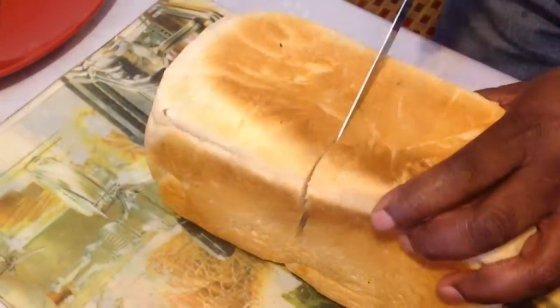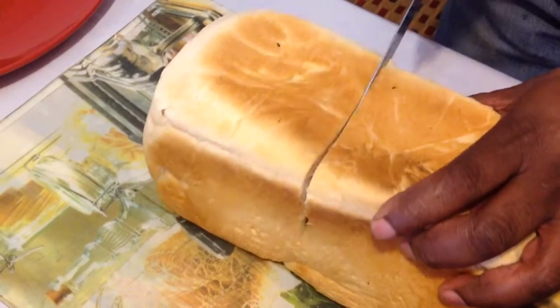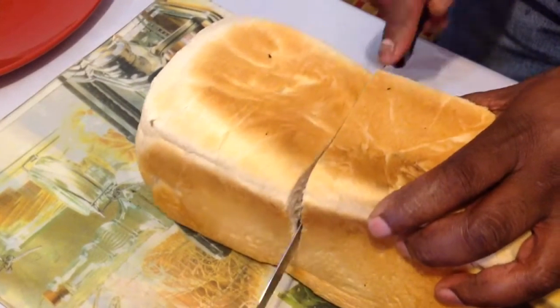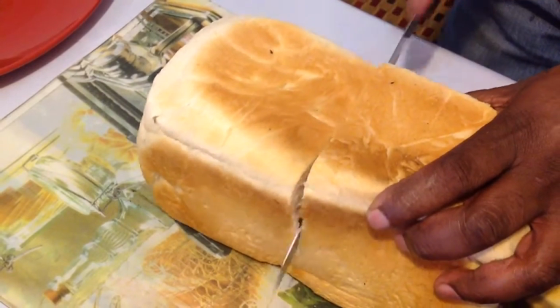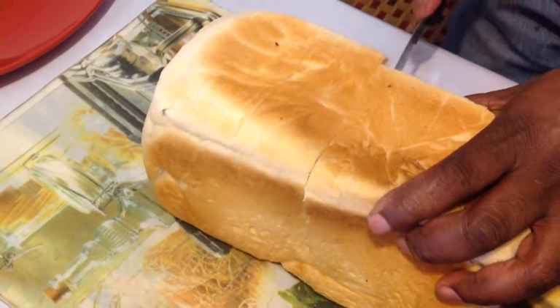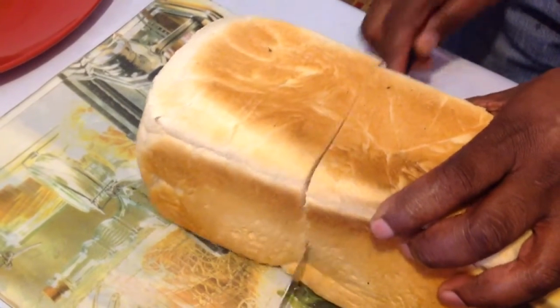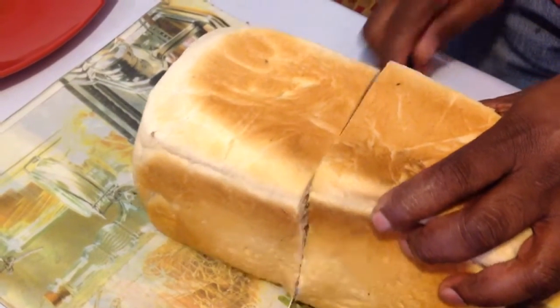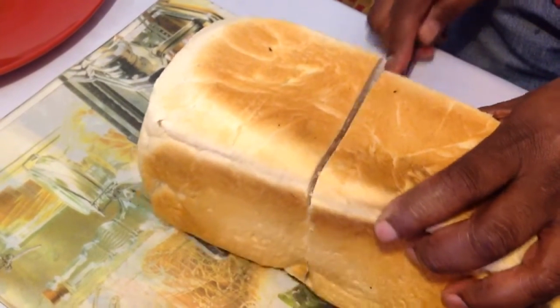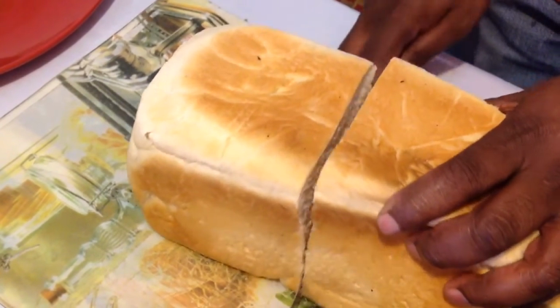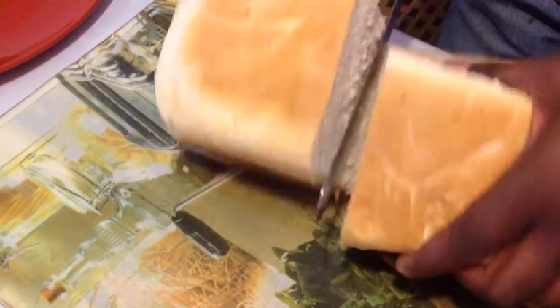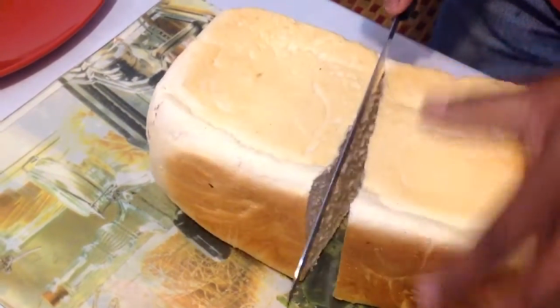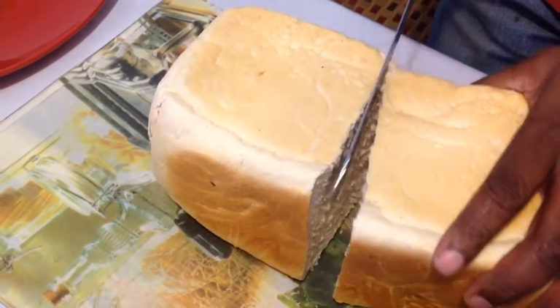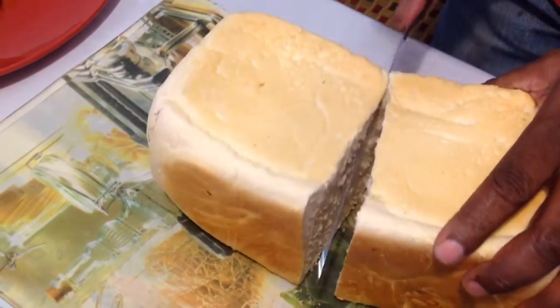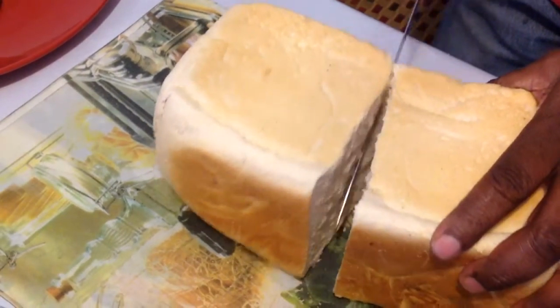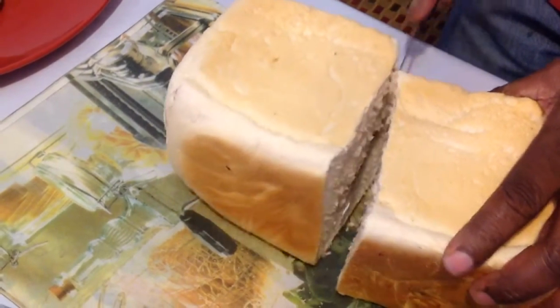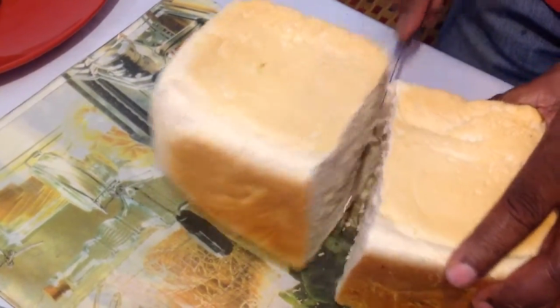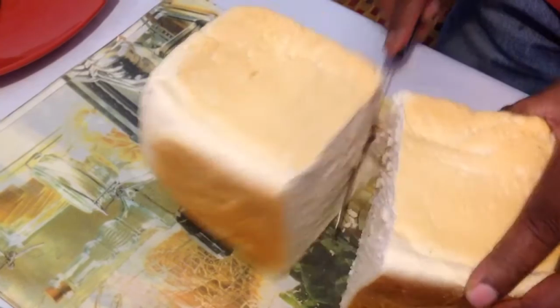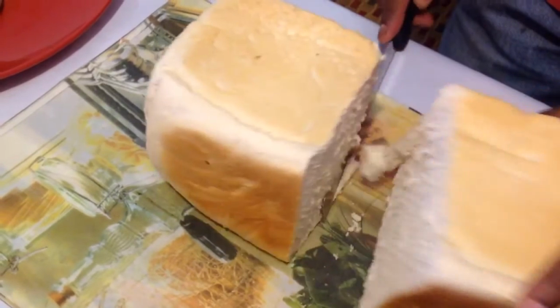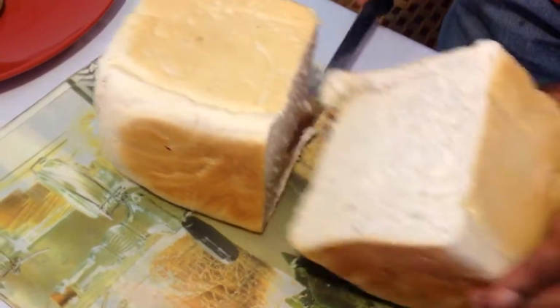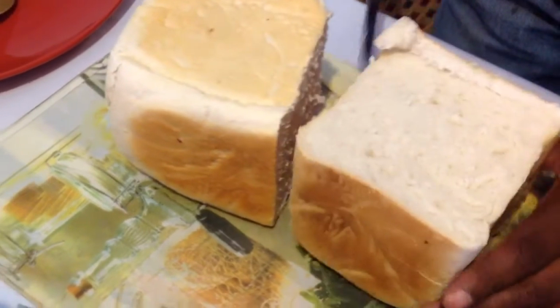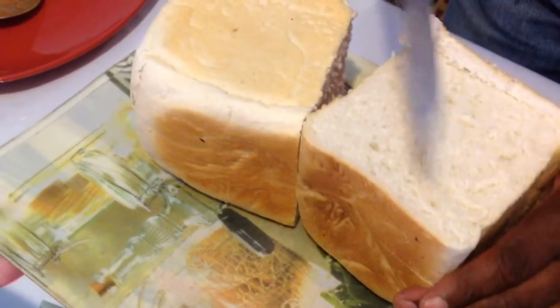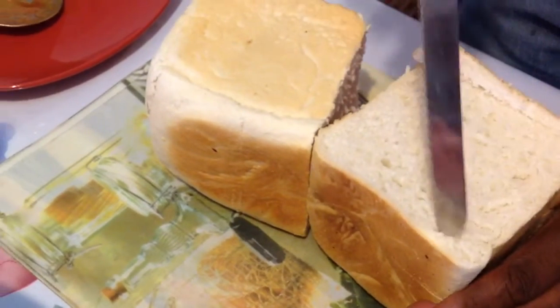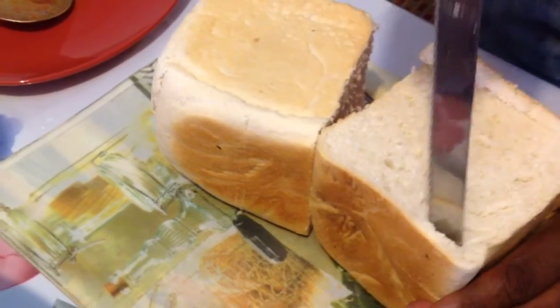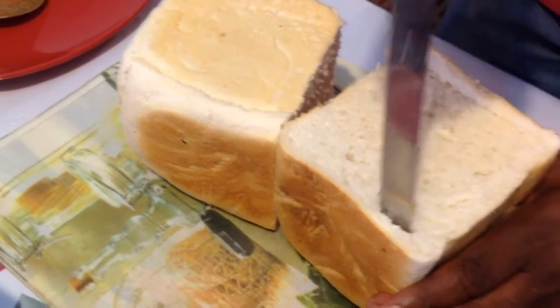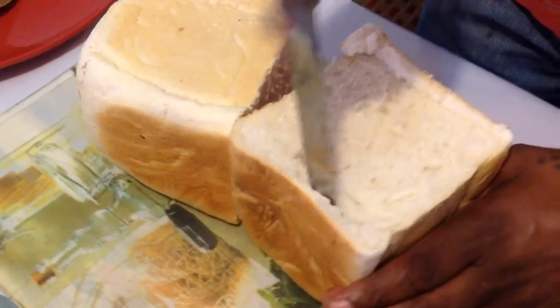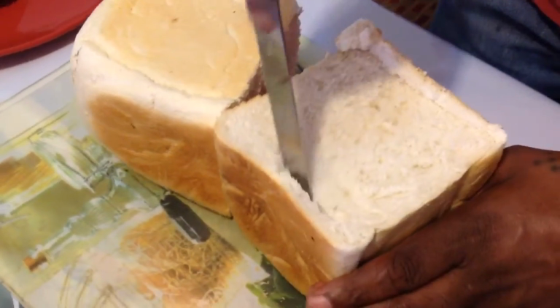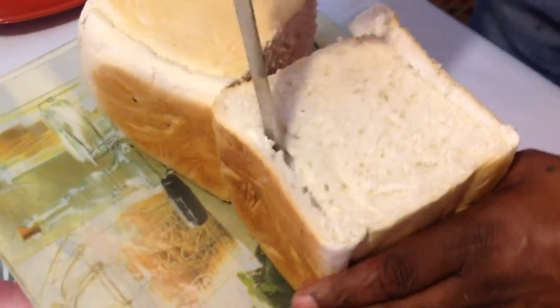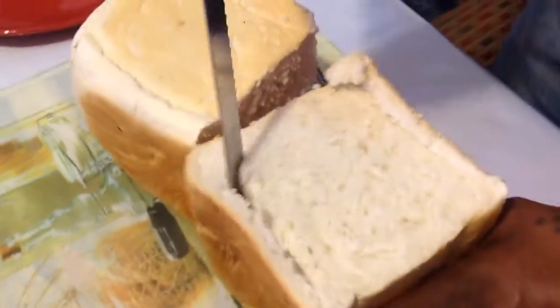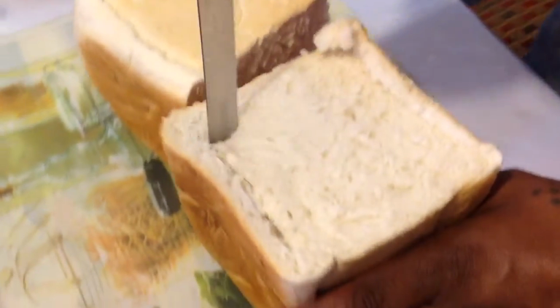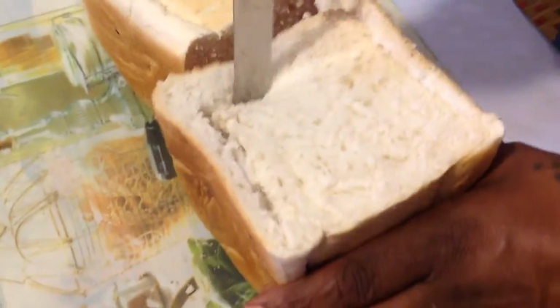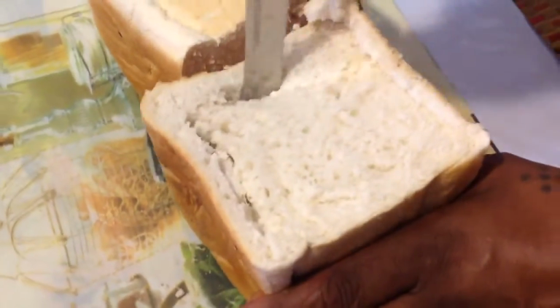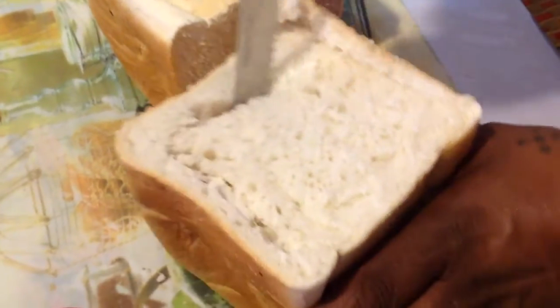Cut one unsliced loaf of bread in half. Remove the inside of the bread.